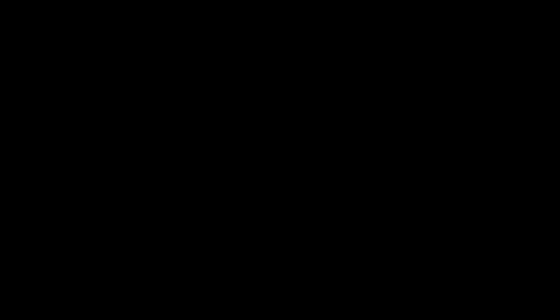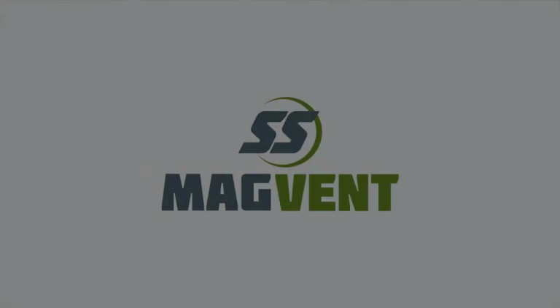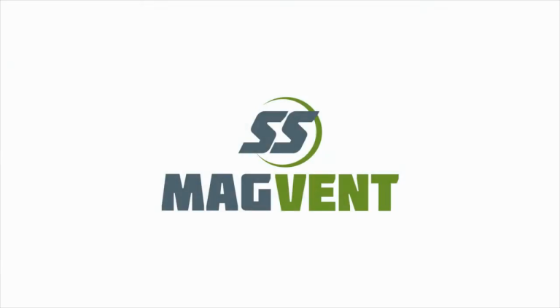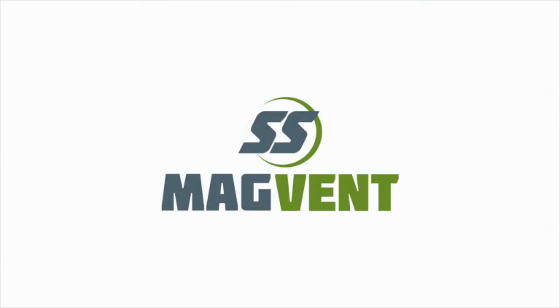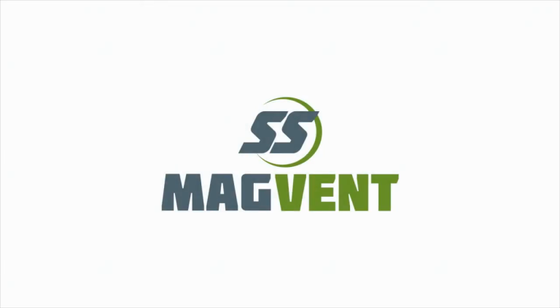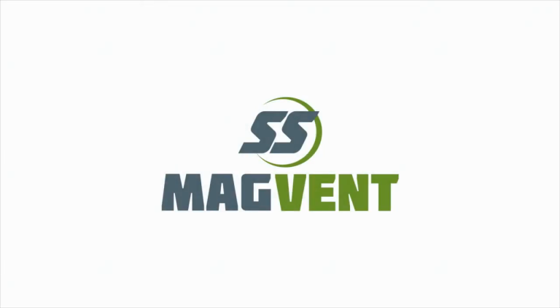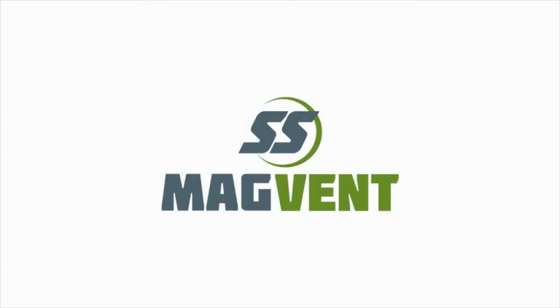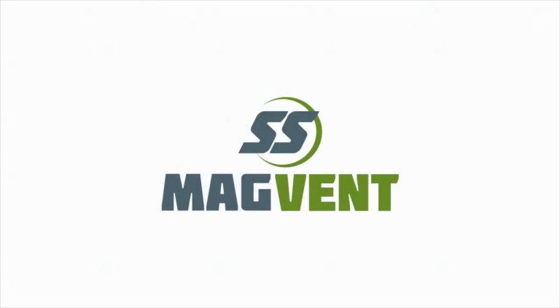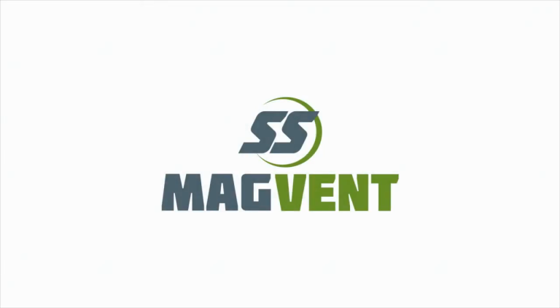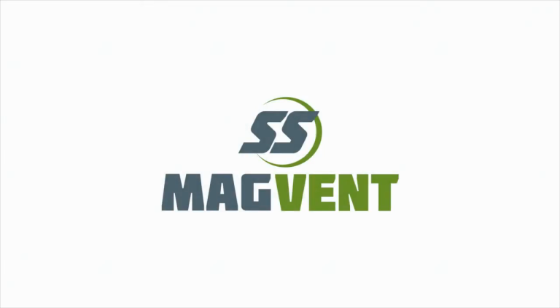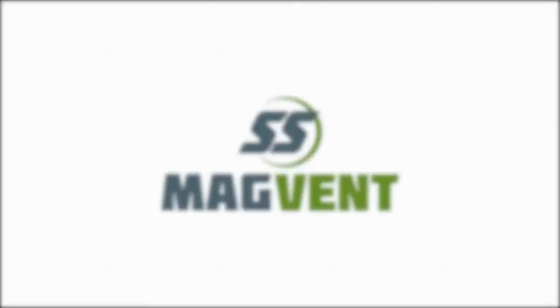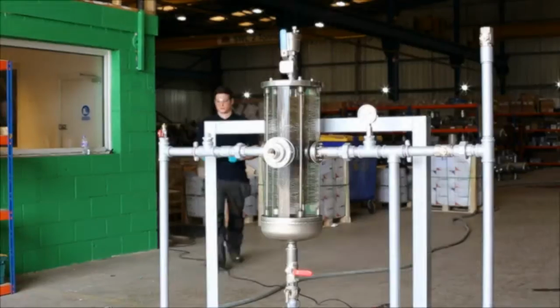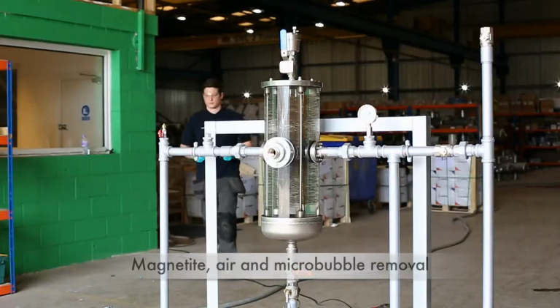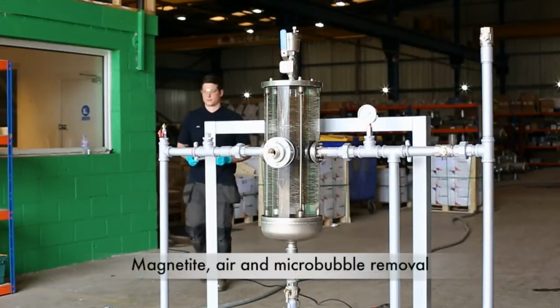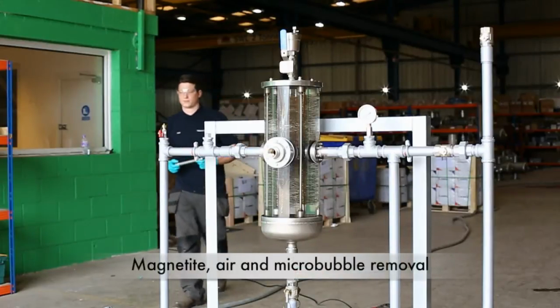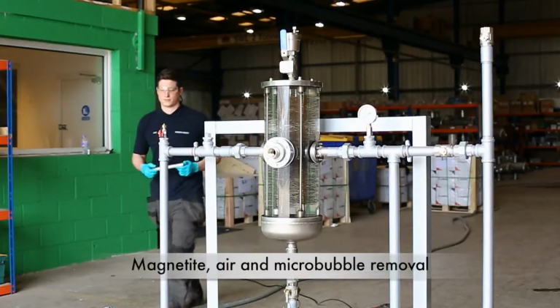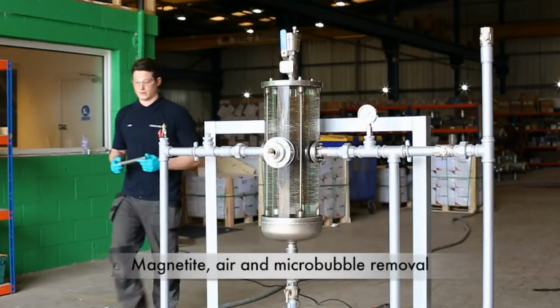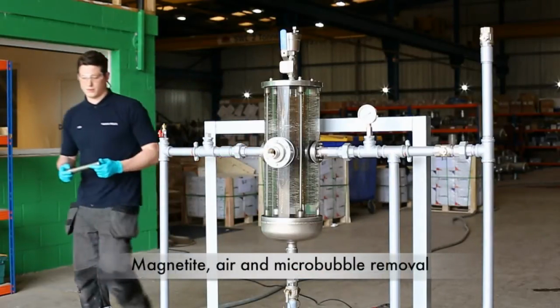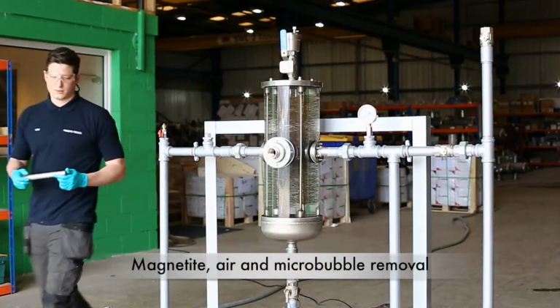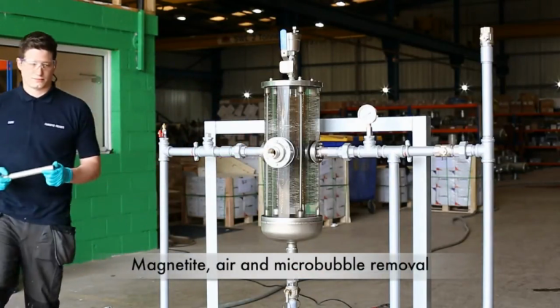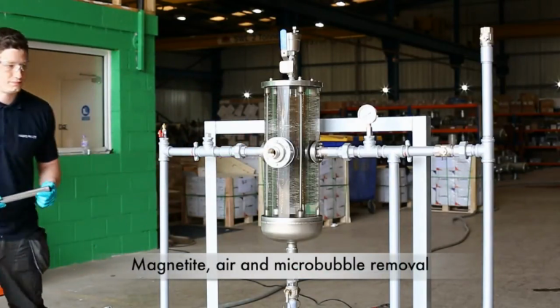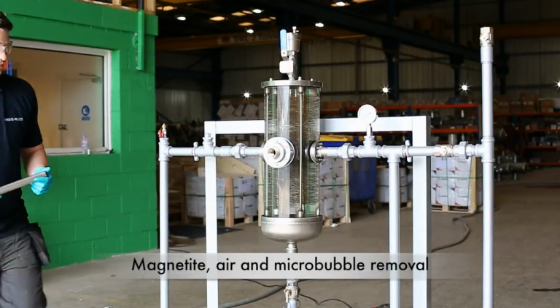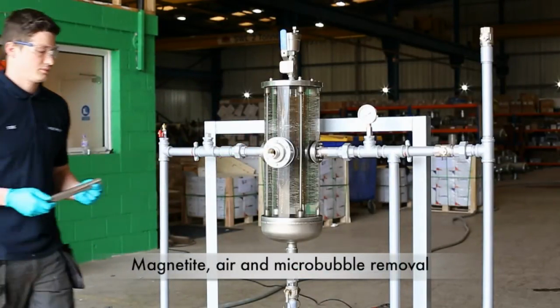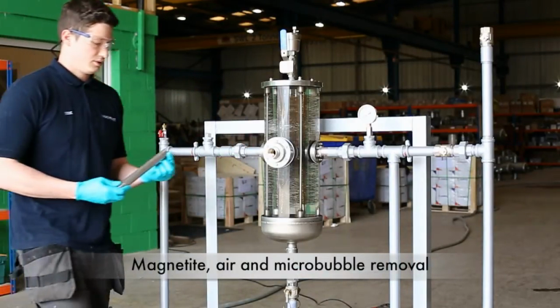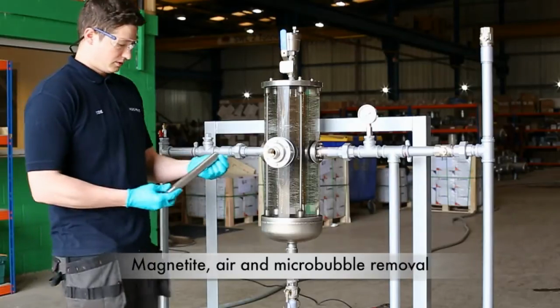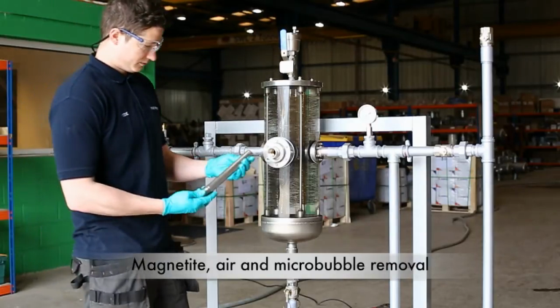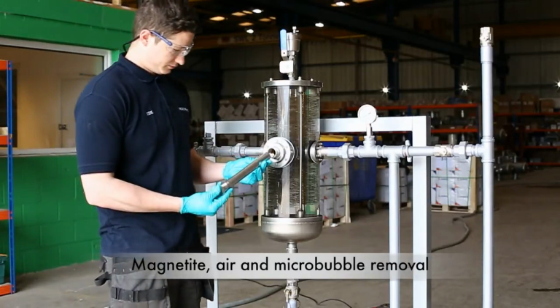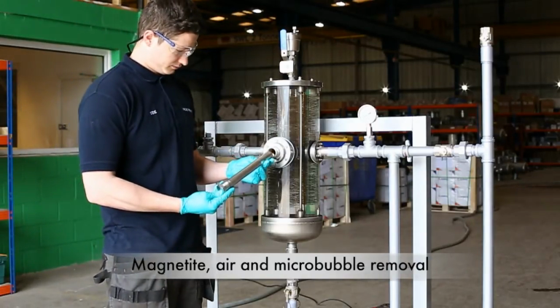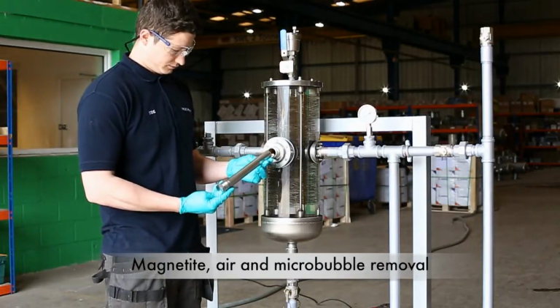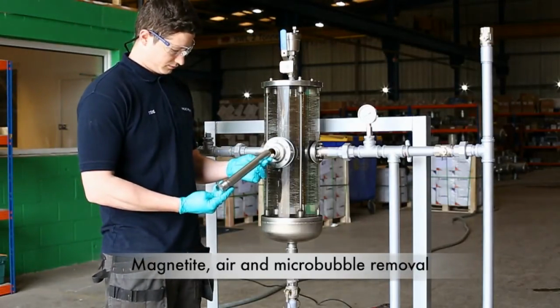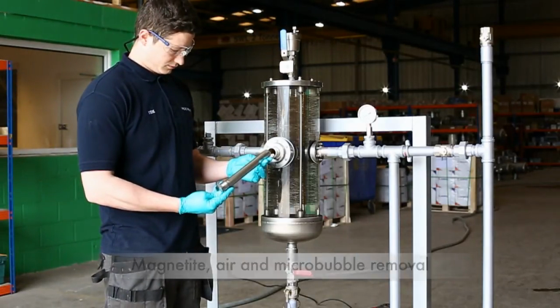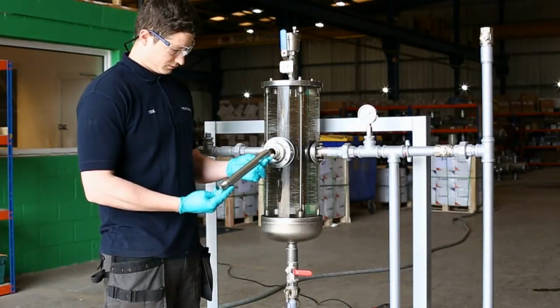This video displays how fabricated products — the air and dirt separator, the MAGVENT — removes air, micro-bubbles and dirt from heating and cooling systems. We will now demonstrate our magnetic air and dirt separator.